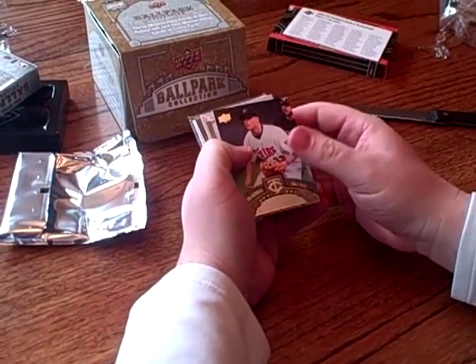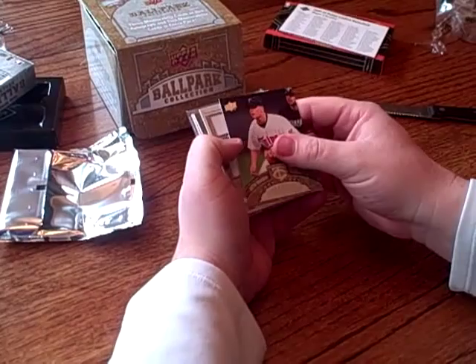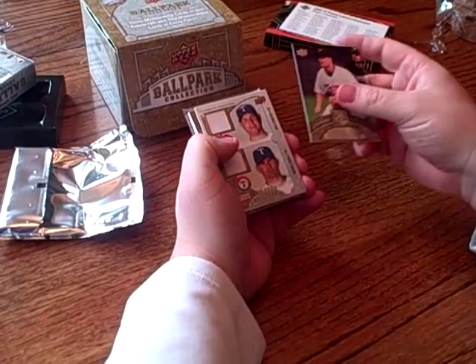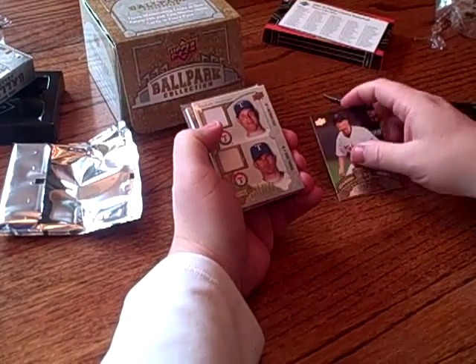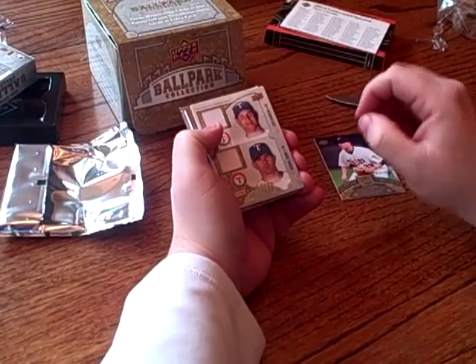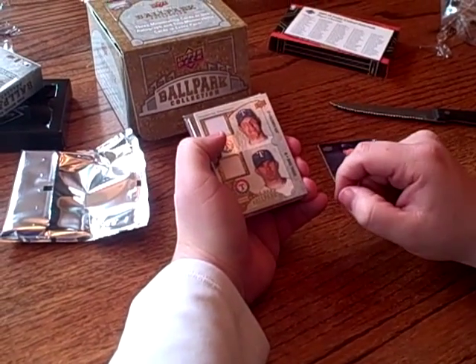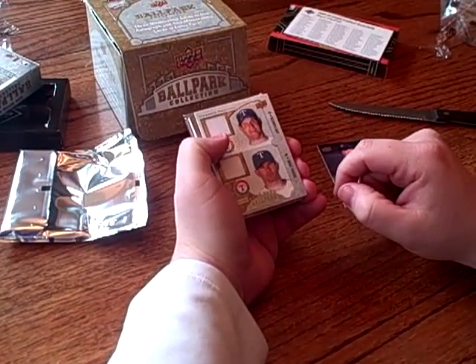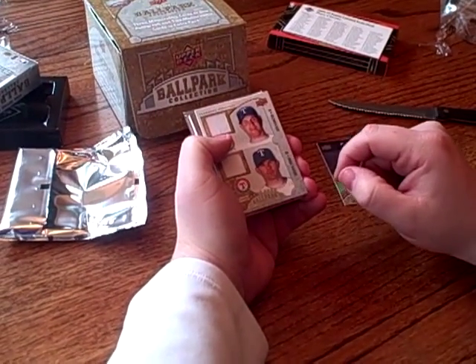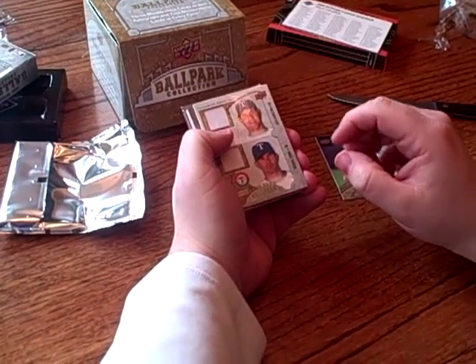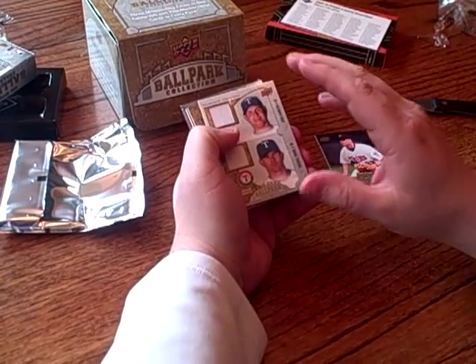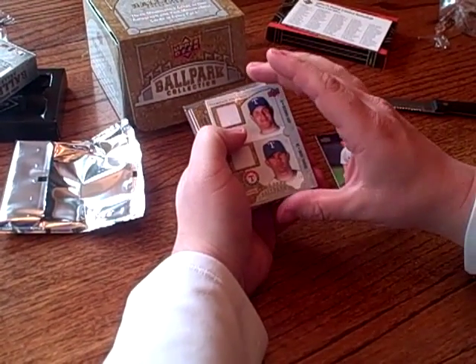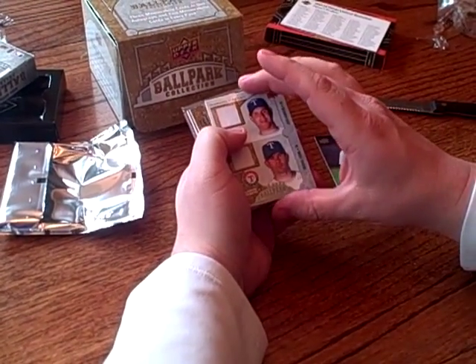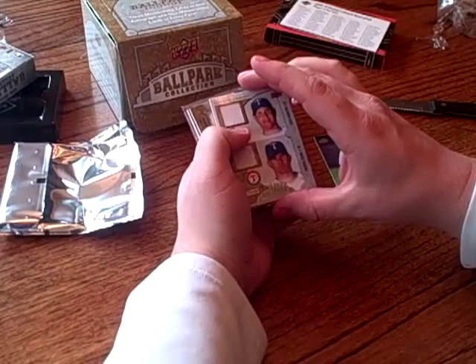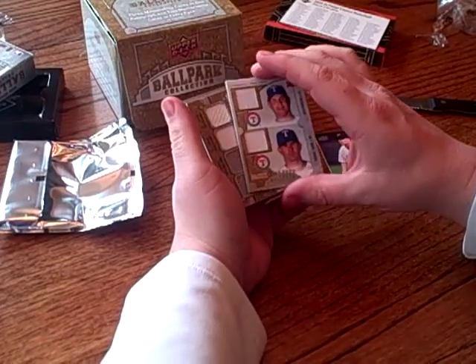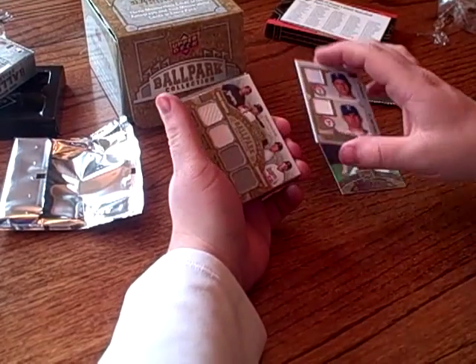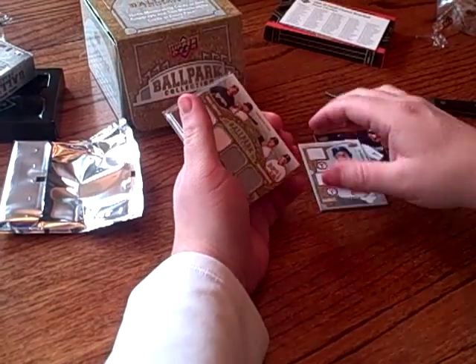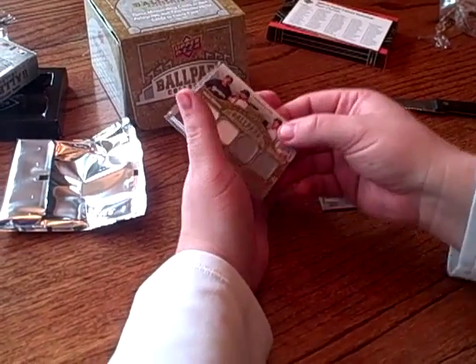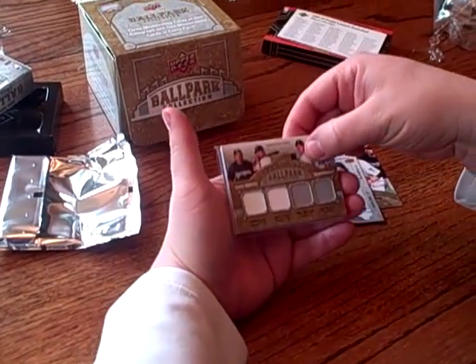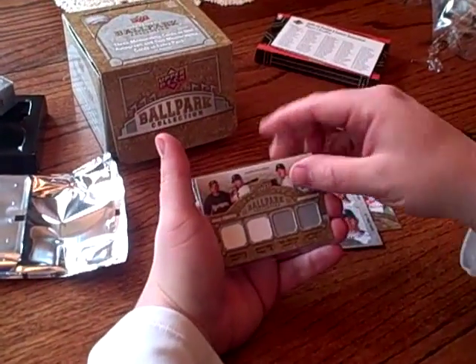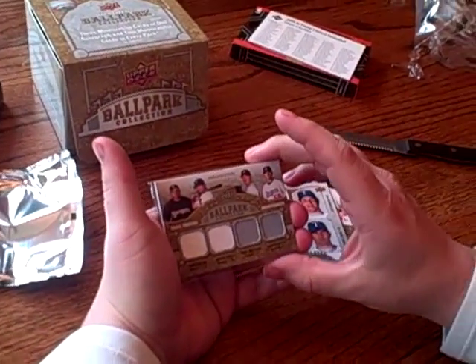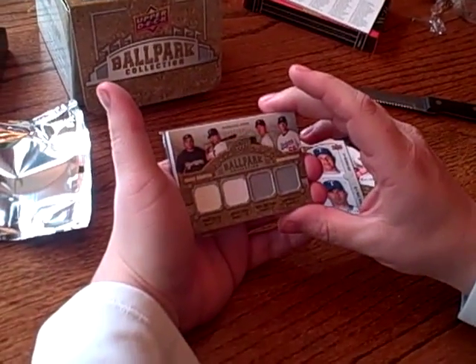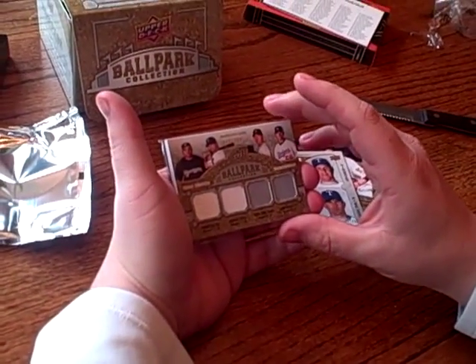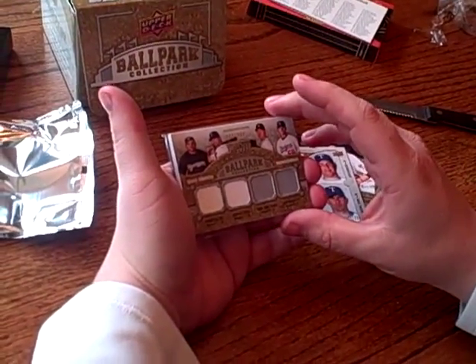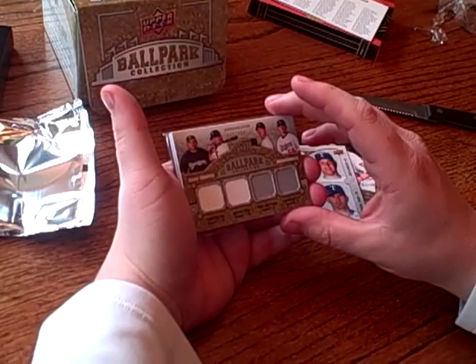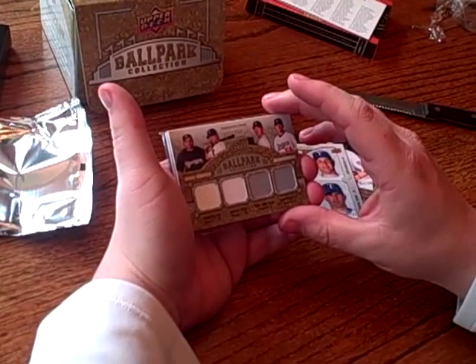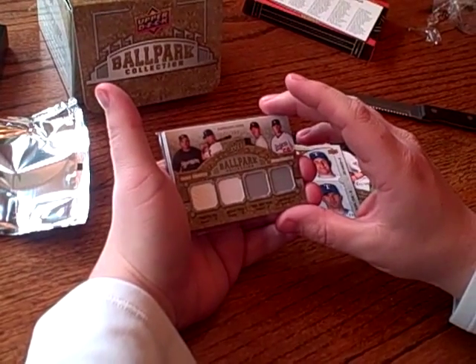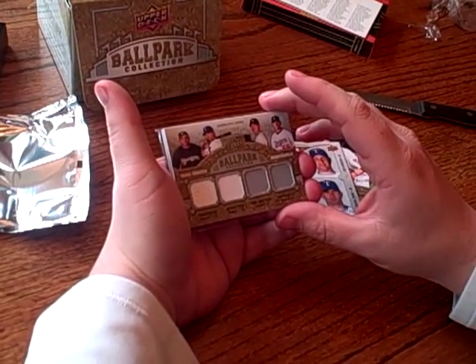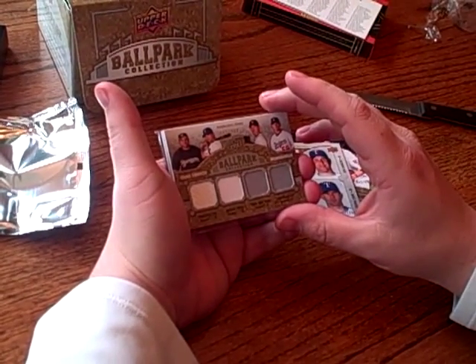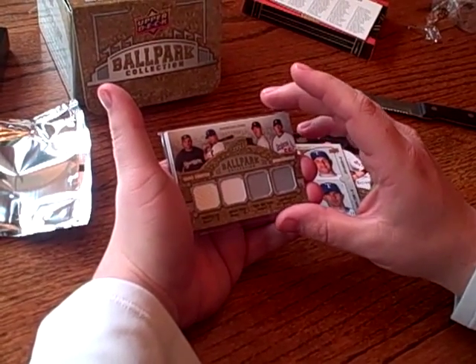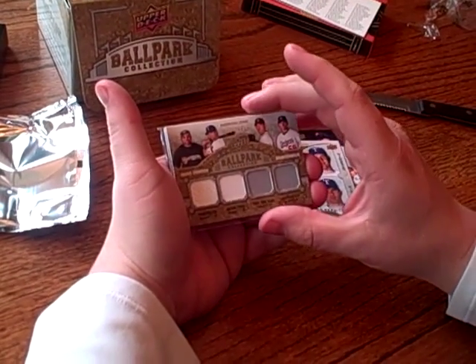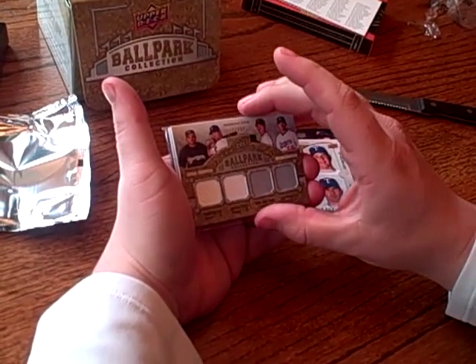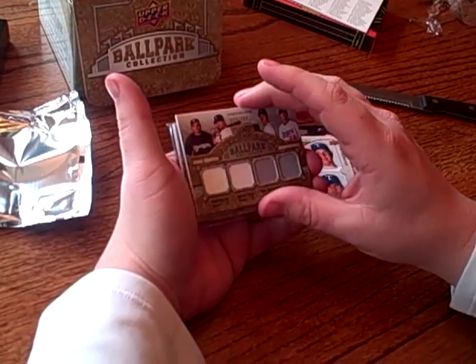So we've got Justin Morneau. Next card is a Michael Young and Josh Hamilton dual jersey, number to 200. Next one we've got a quad: Prince Fielder, Michael Young, Ching Ming Wang, and Chad Billingsley, number to 400.